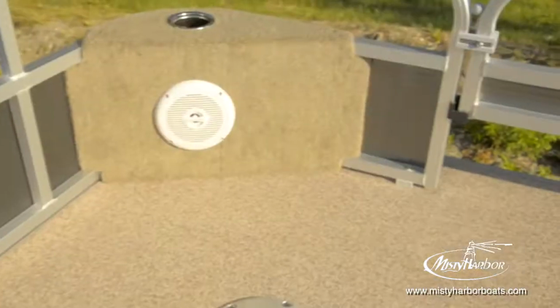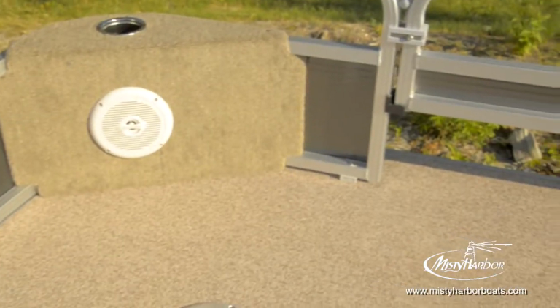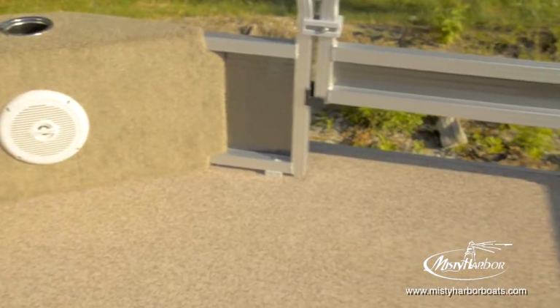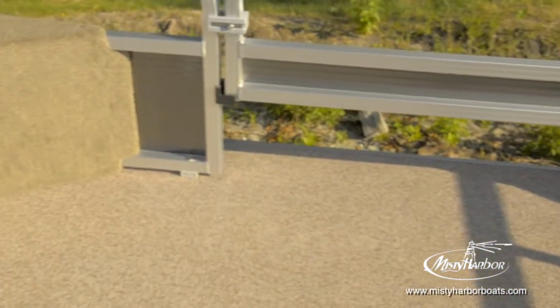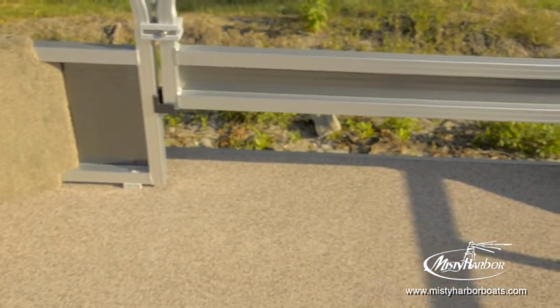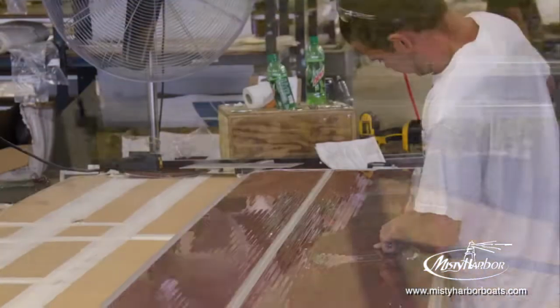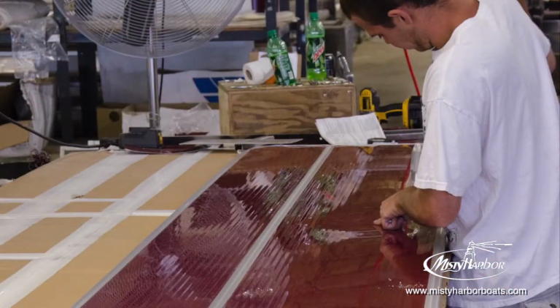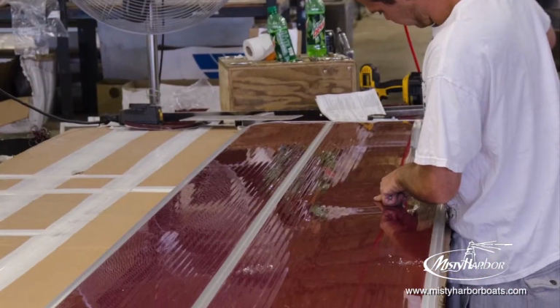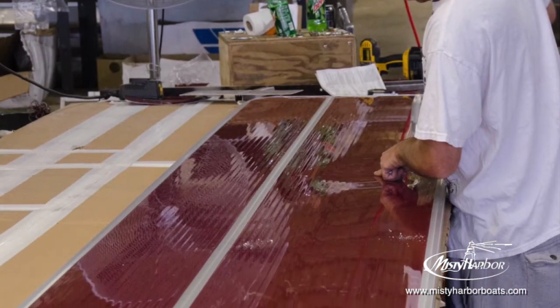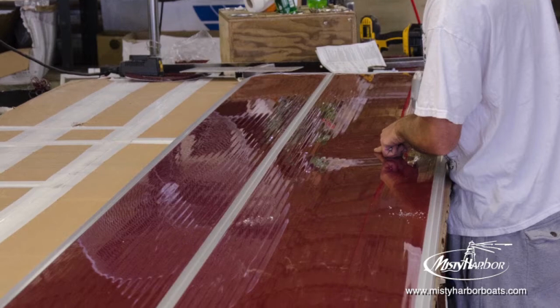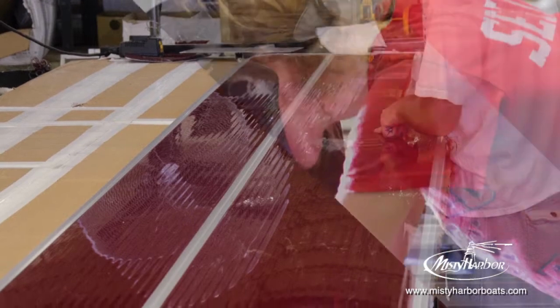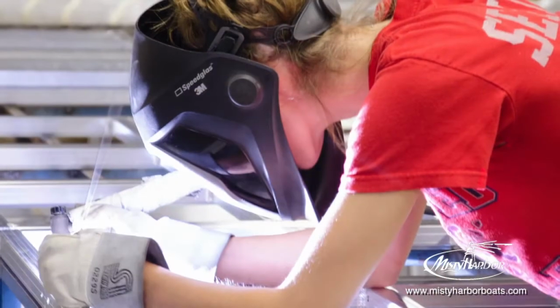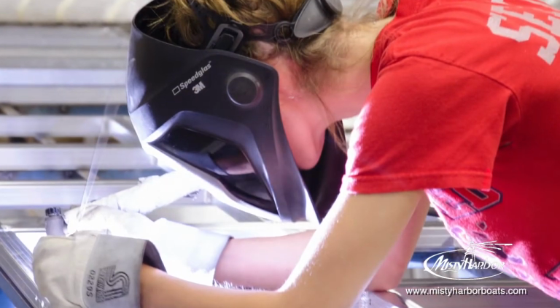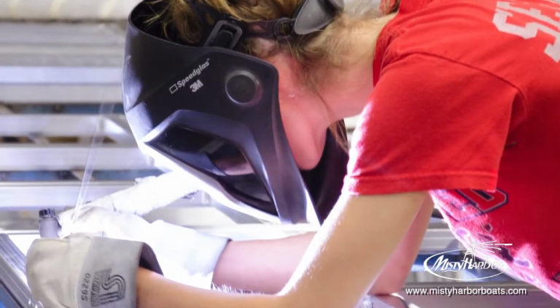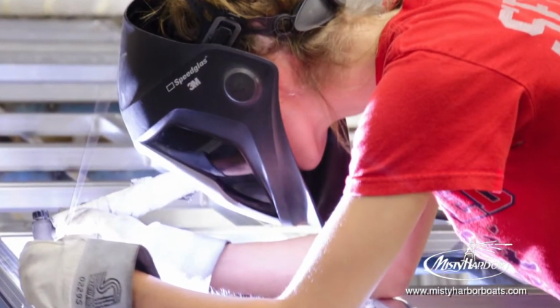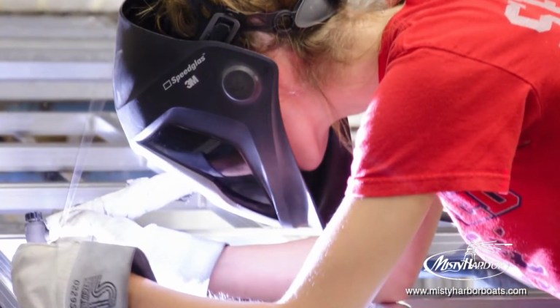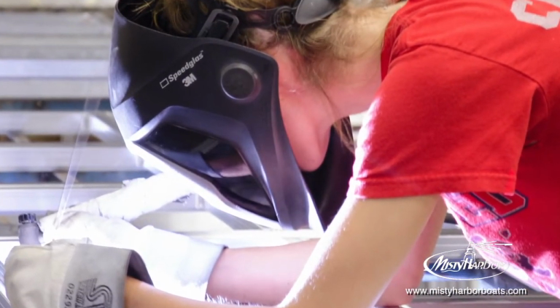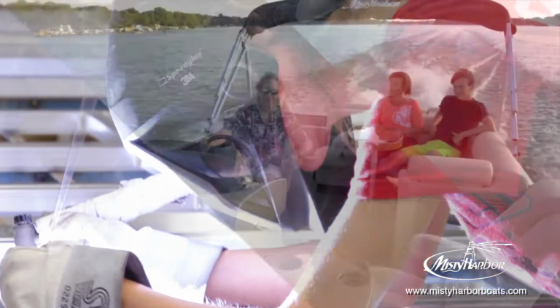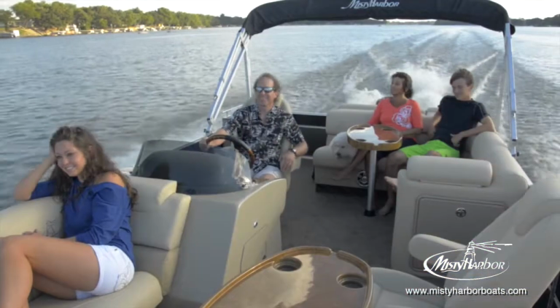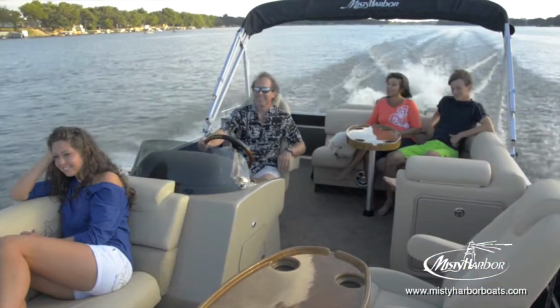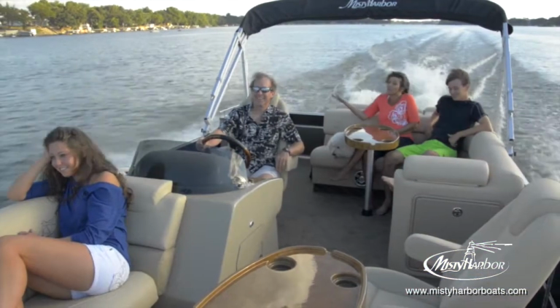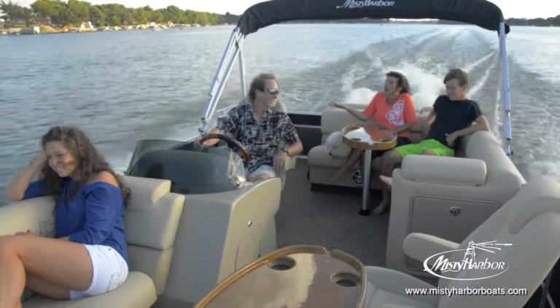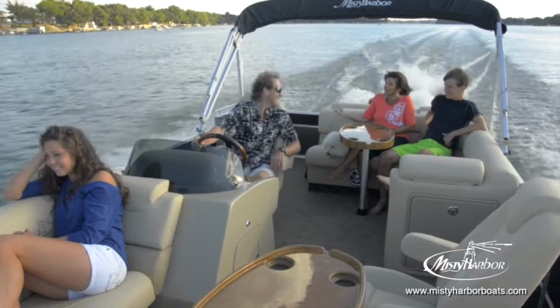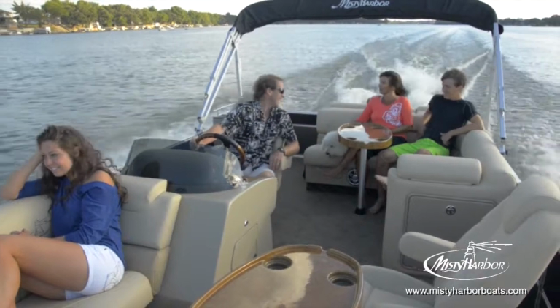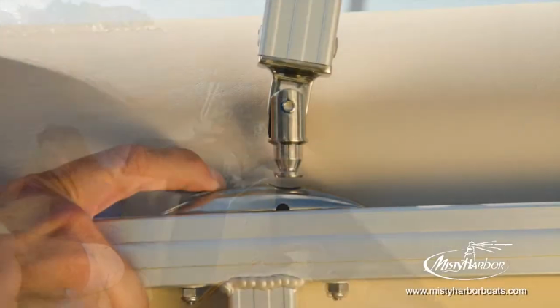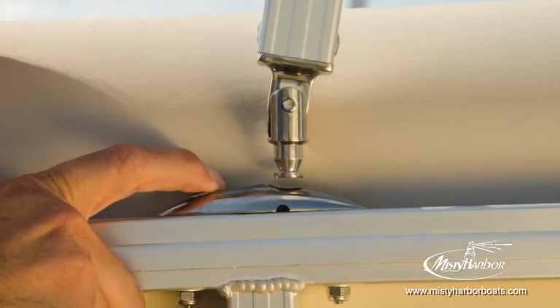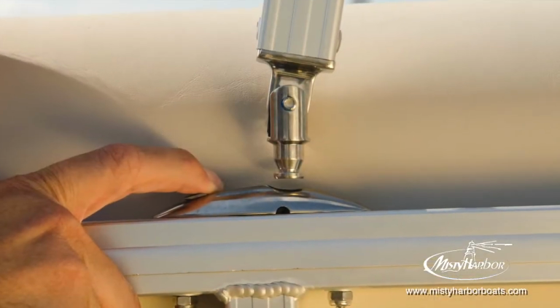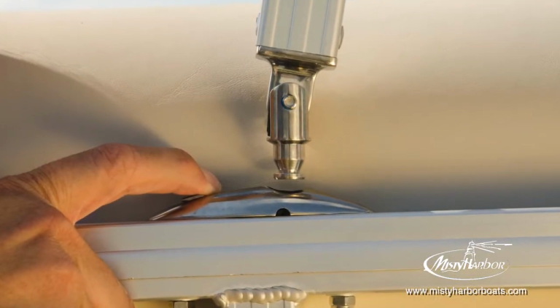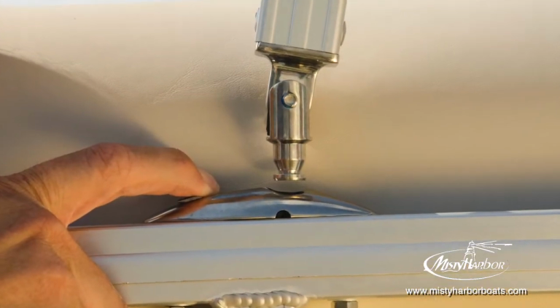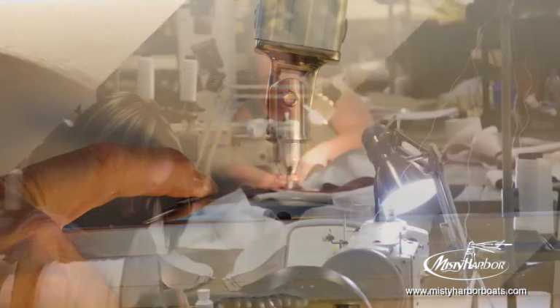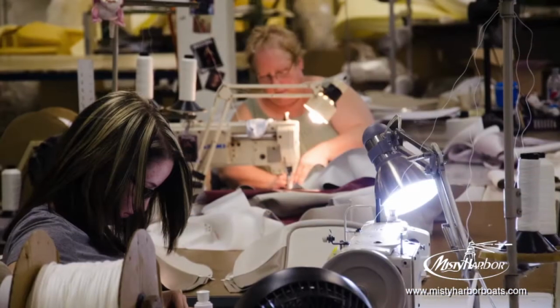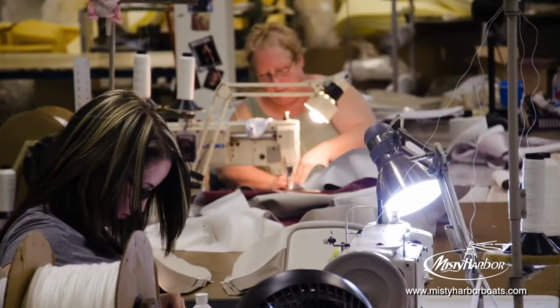Misty Harbor never paints railing that forms the fencing and bimini frames. Every rail and weld are anodized to ensure structural integrity for every boating environment. Bimini frames are easily set using a stainless steel-tip locking system that's a breeze to use.